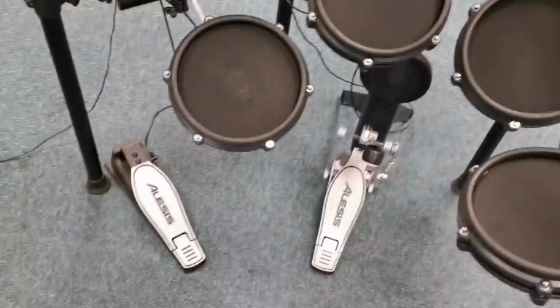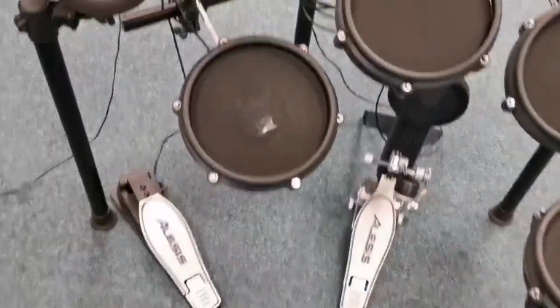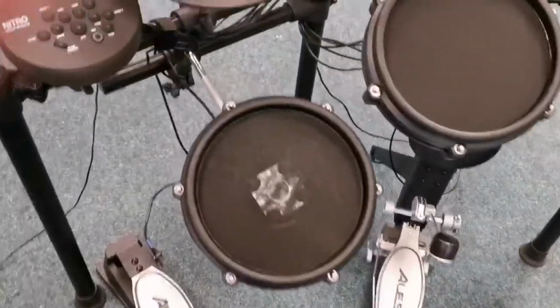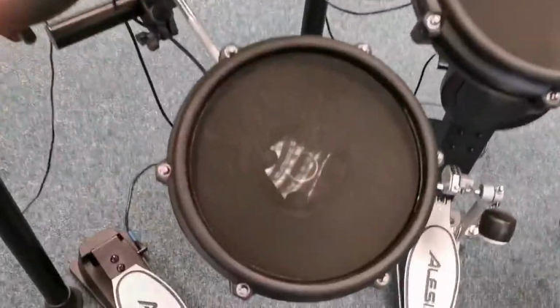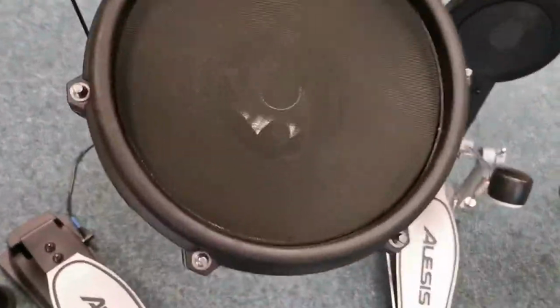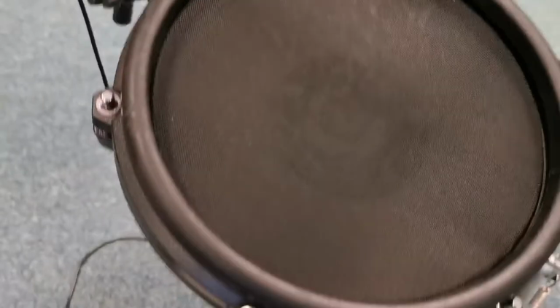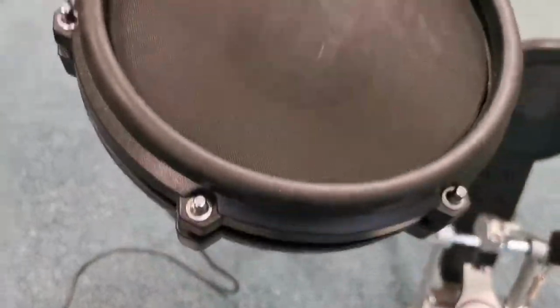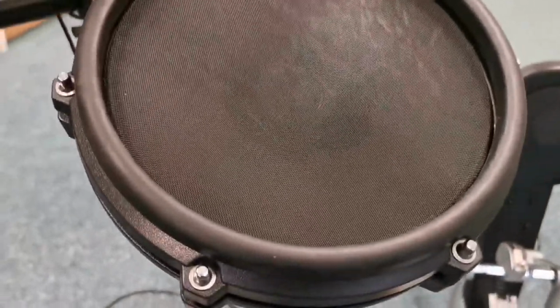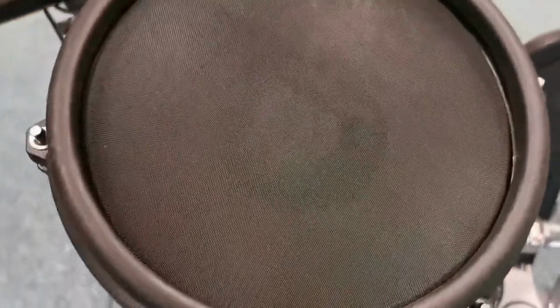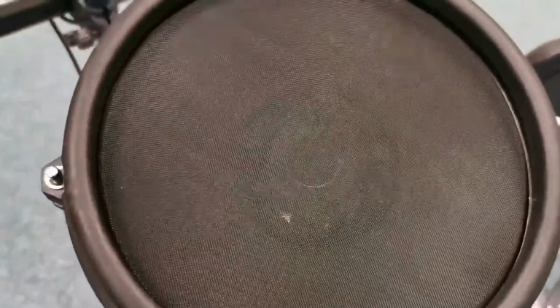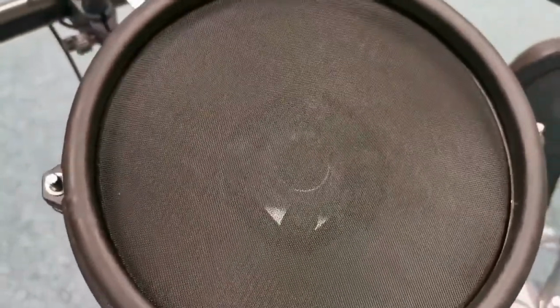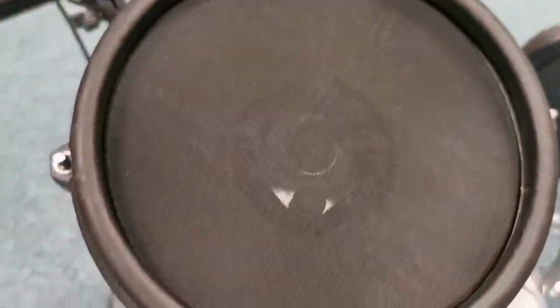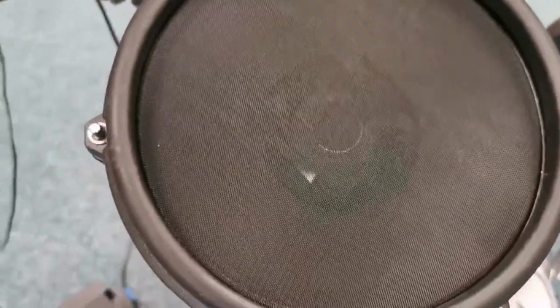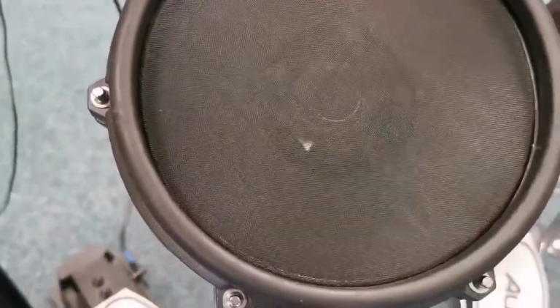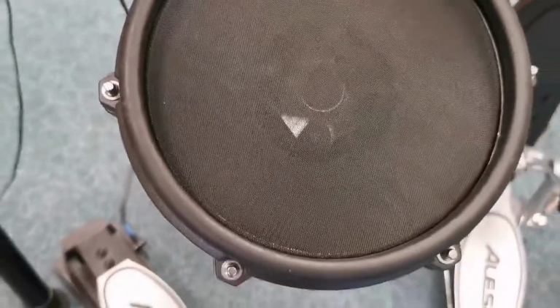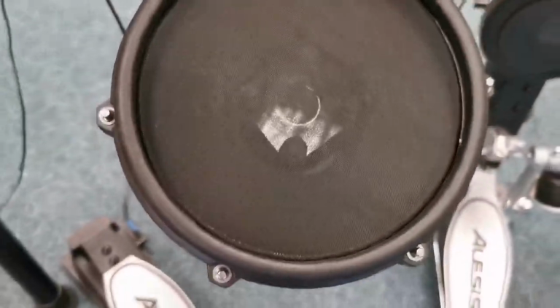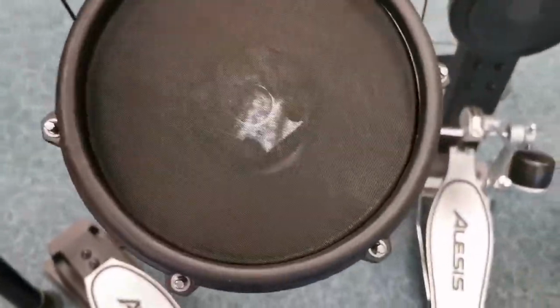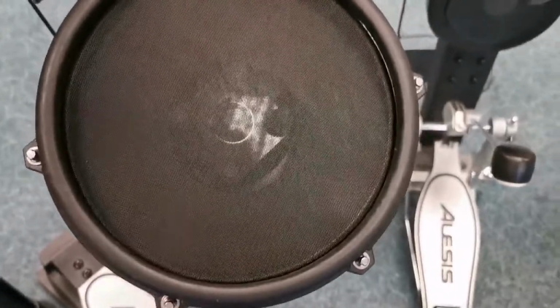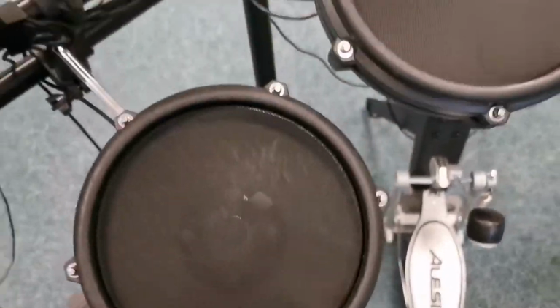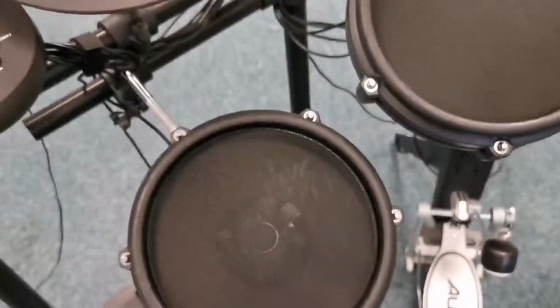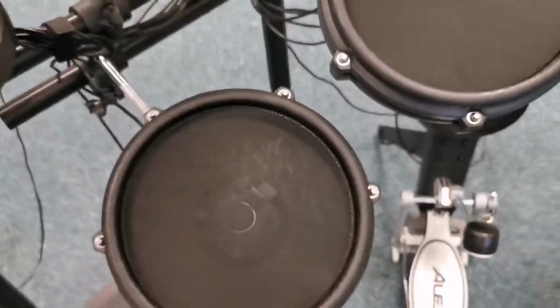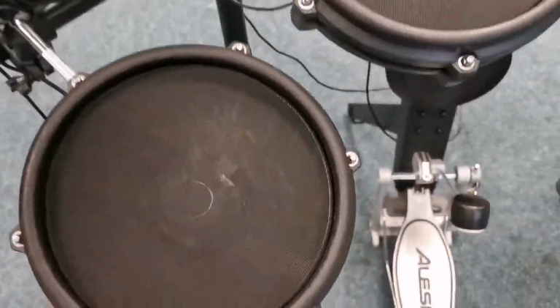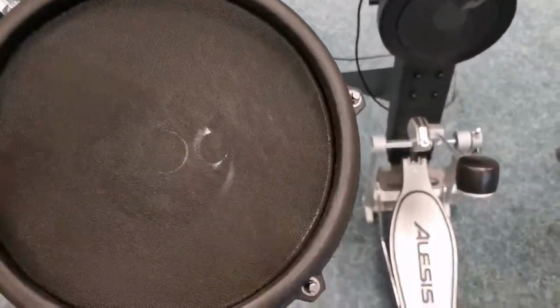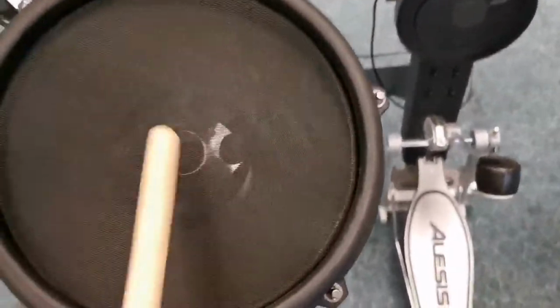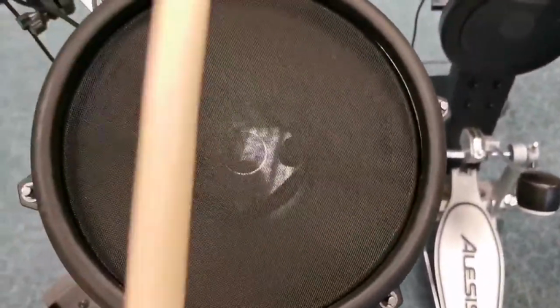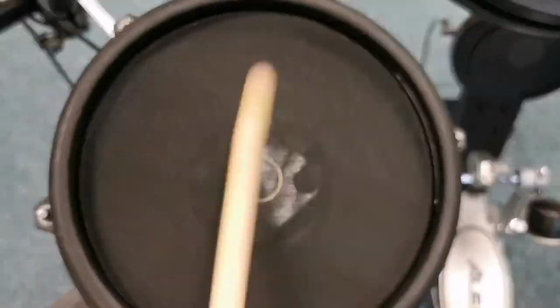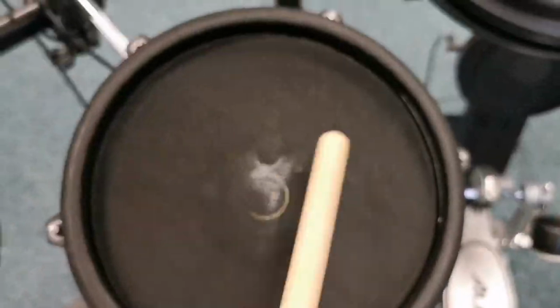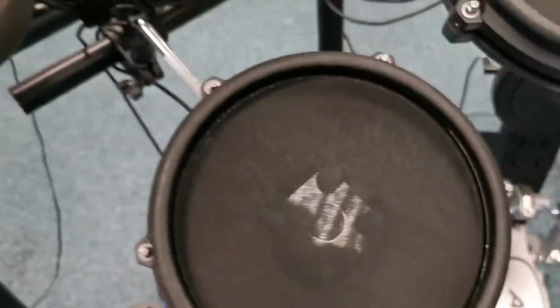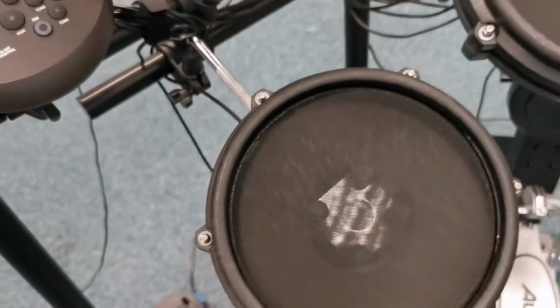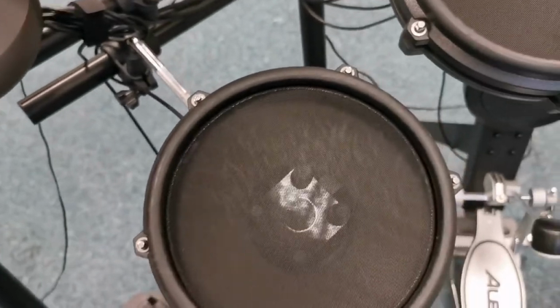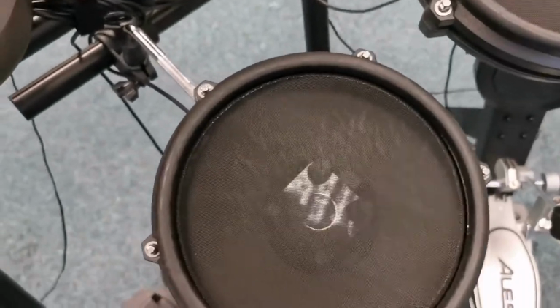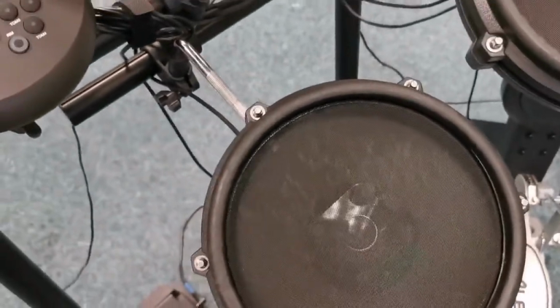It's got mesh heads, as you can see, which means it's like stretched material over the pad, which means that you get a really nice rebound when you hit it with sticks. Really nice bounce to it compared to your rubber pads.